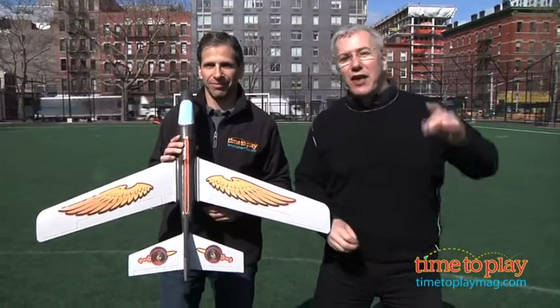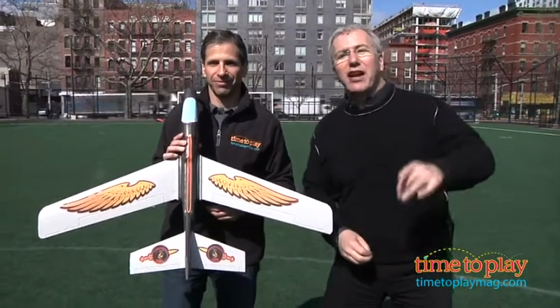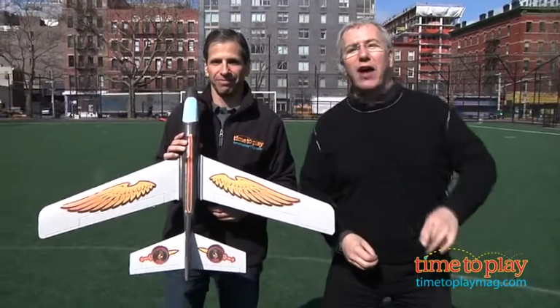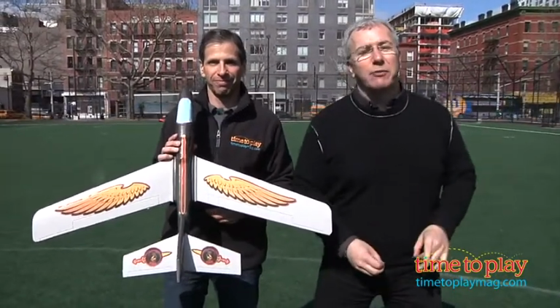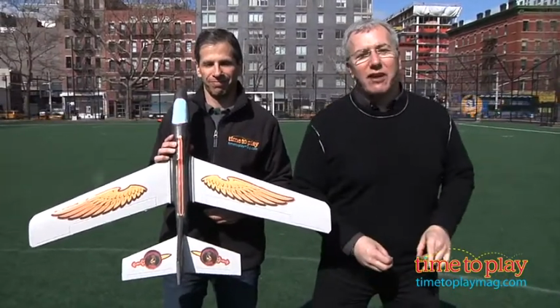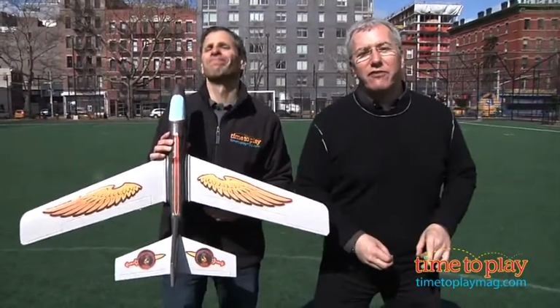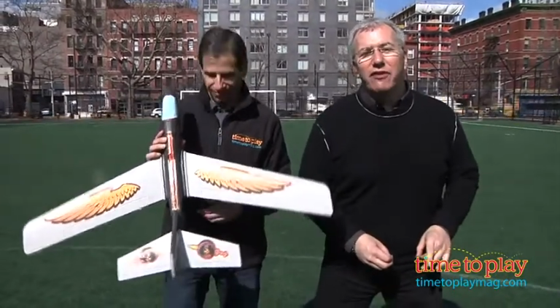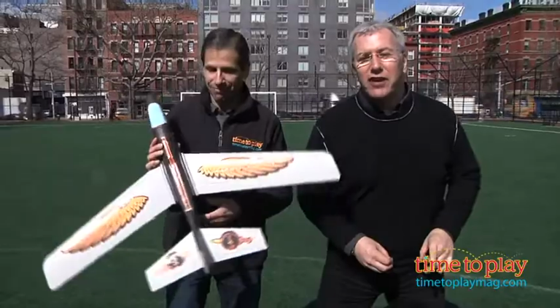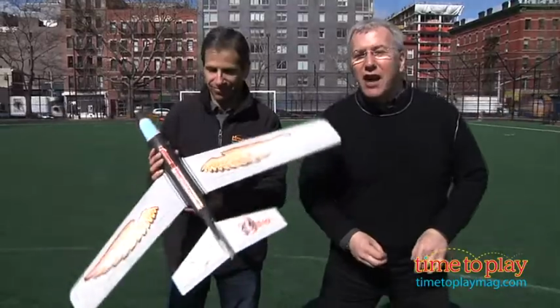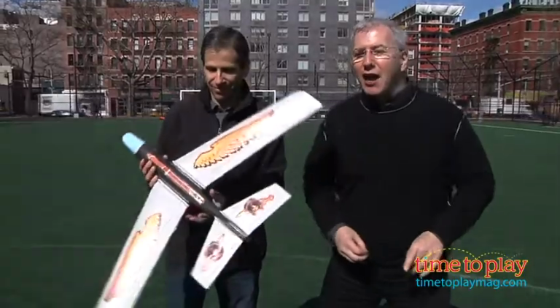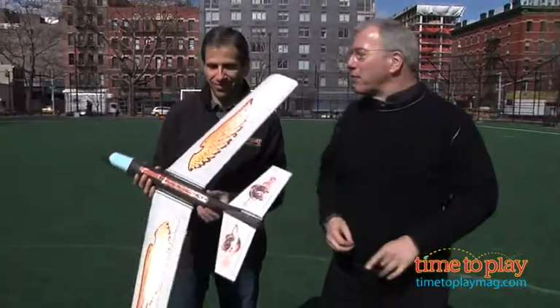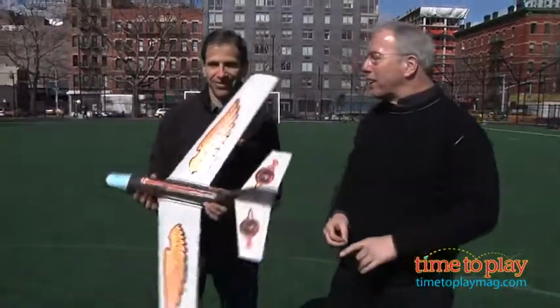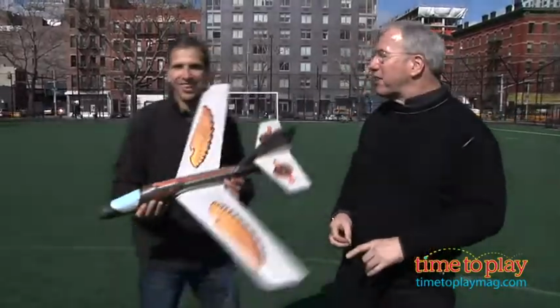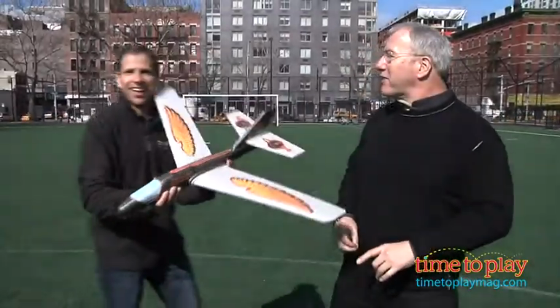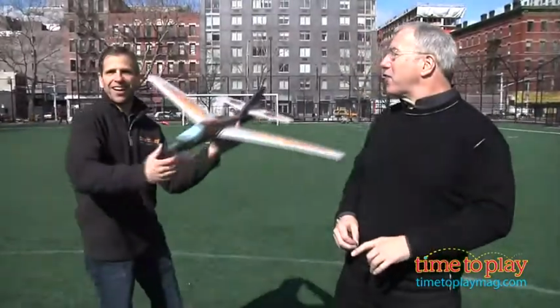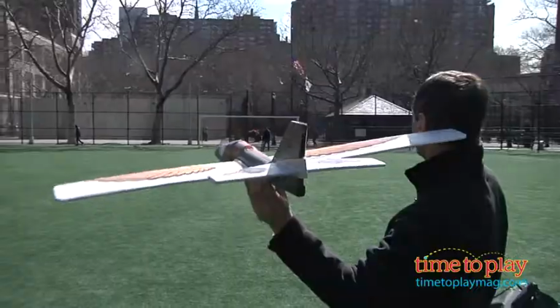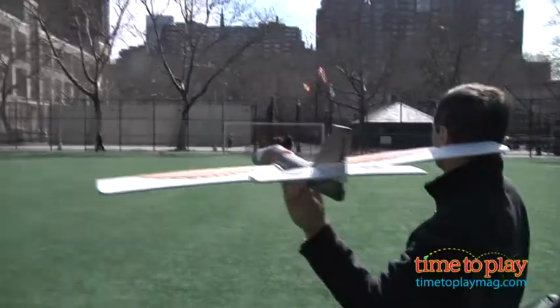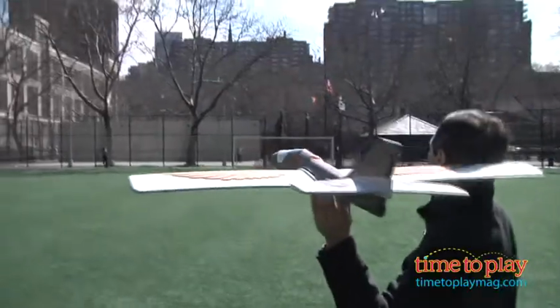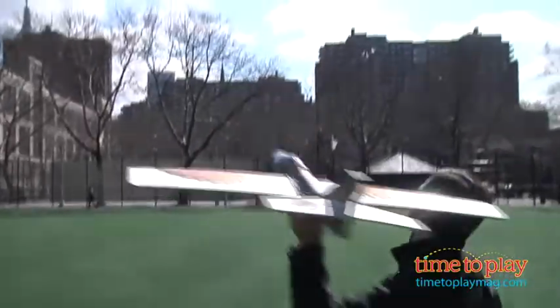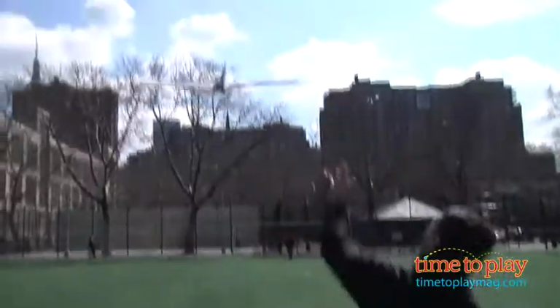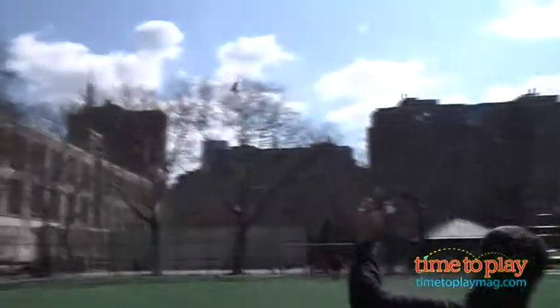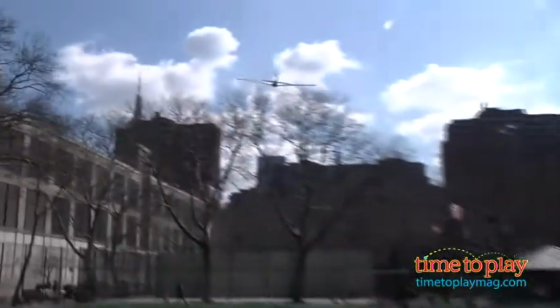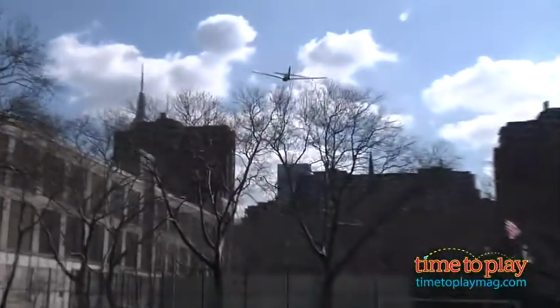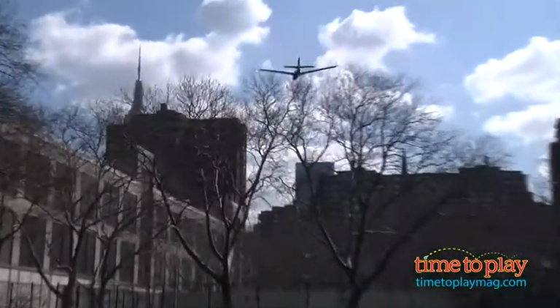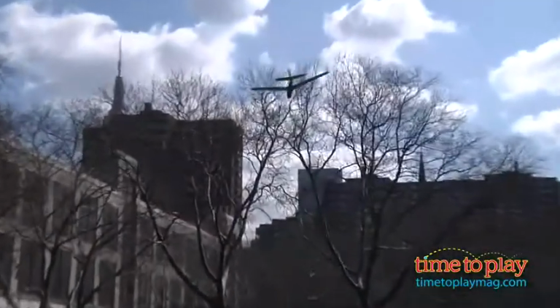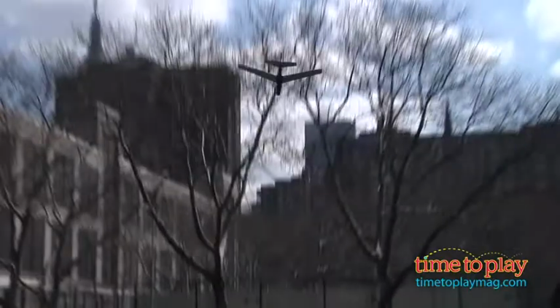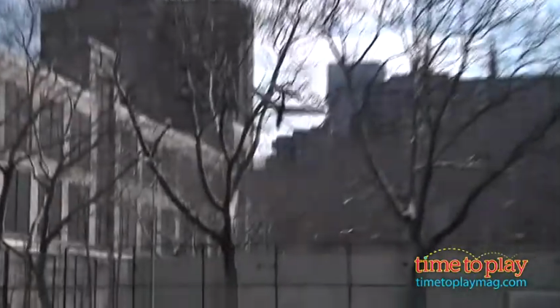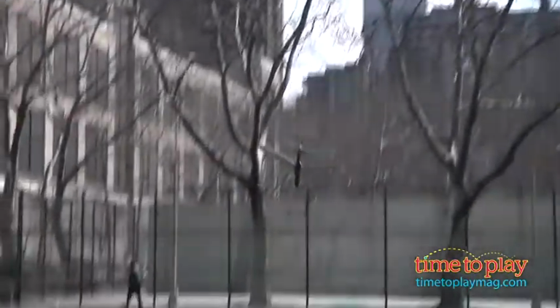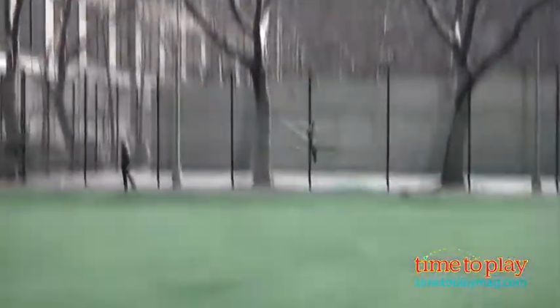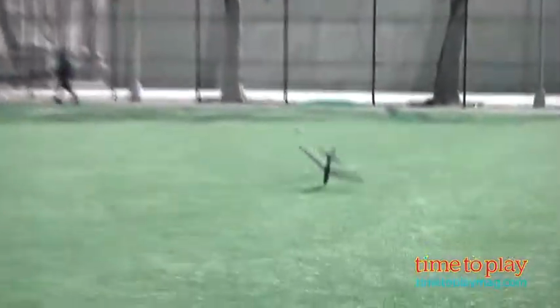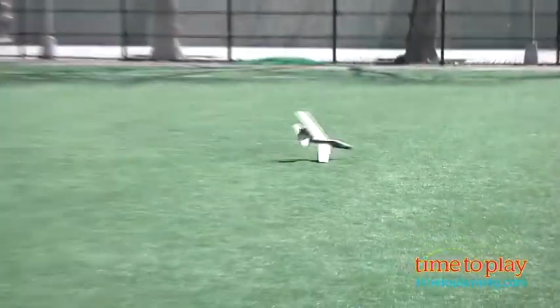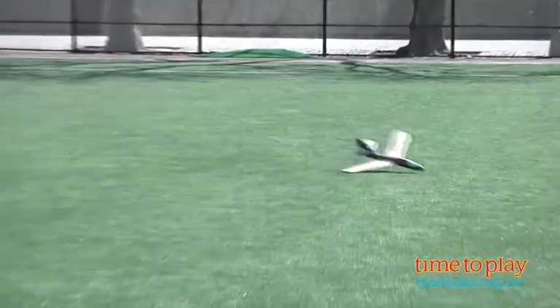Now they say it flies up to 75 feet. Jim, go ahead, give it a try. Let's see how far it flies. Woo! Oh, wow! That's great.